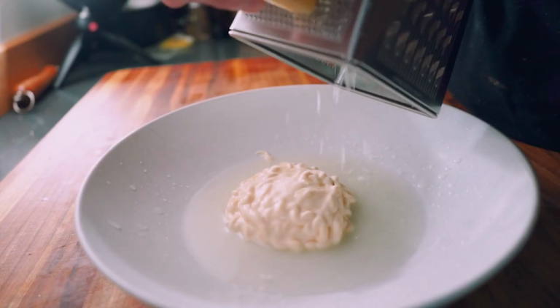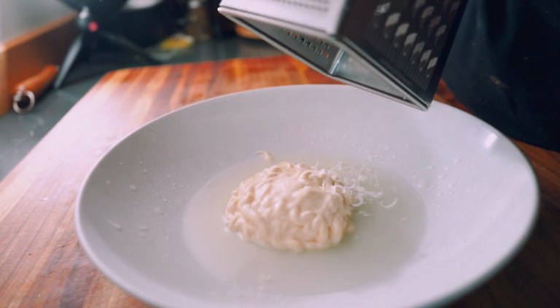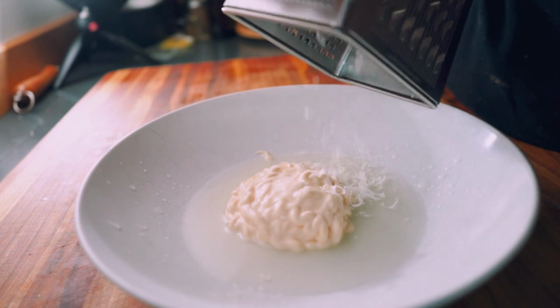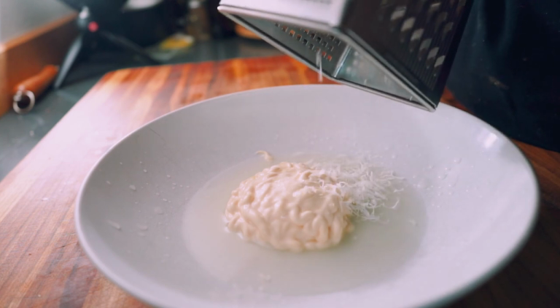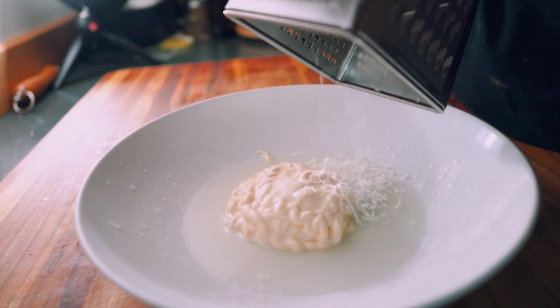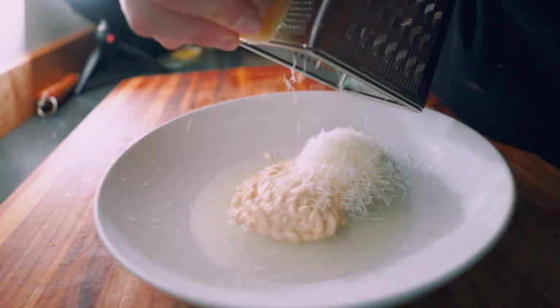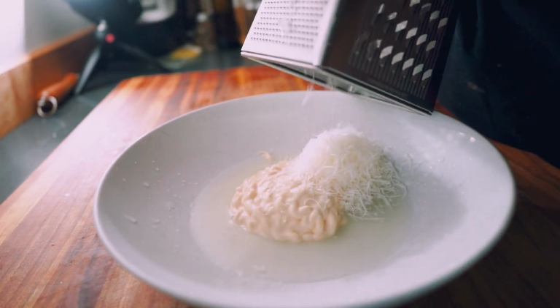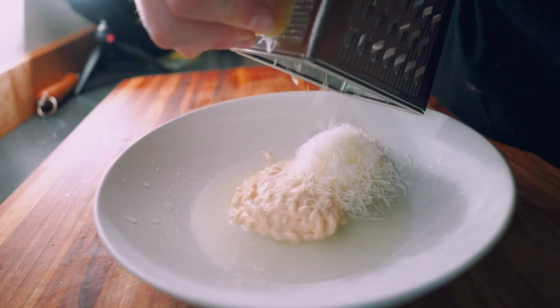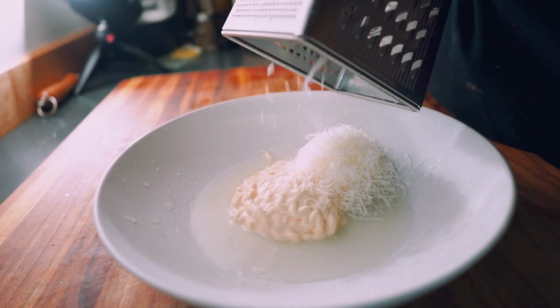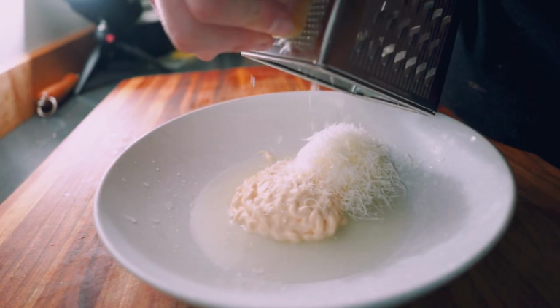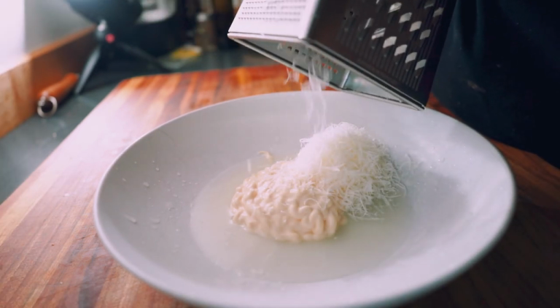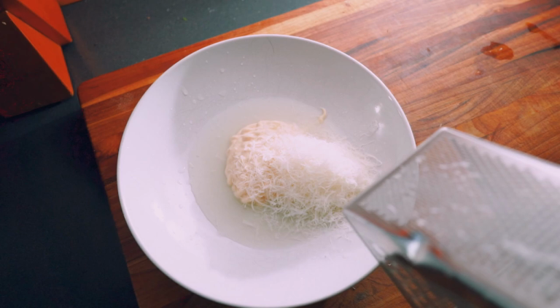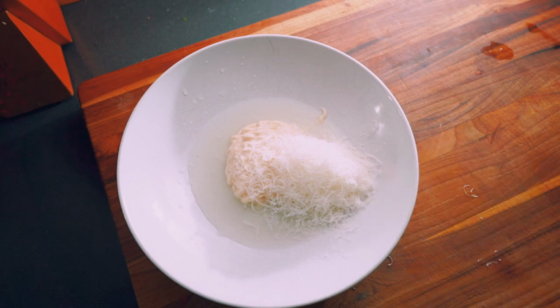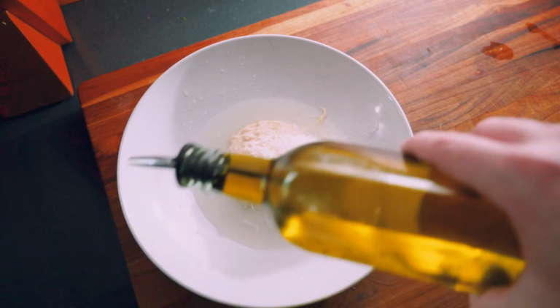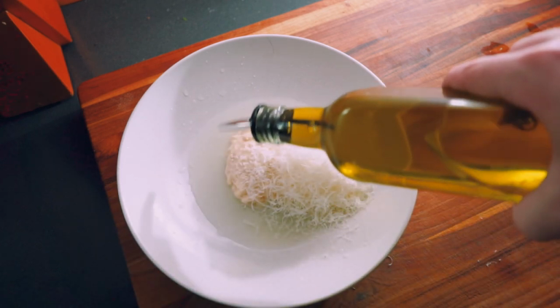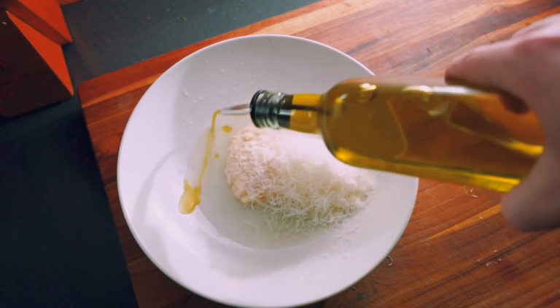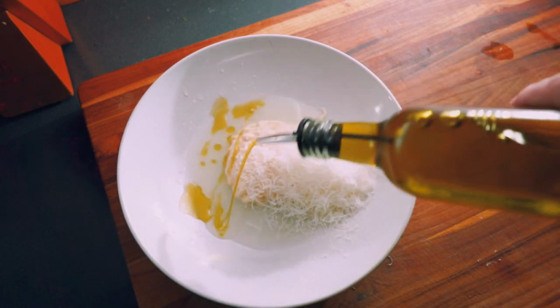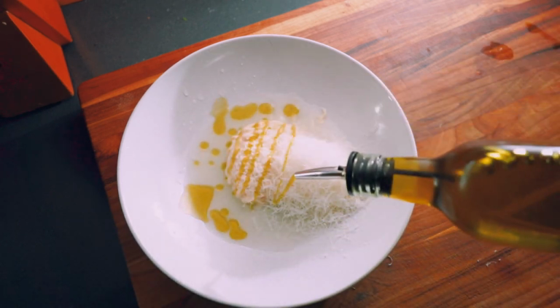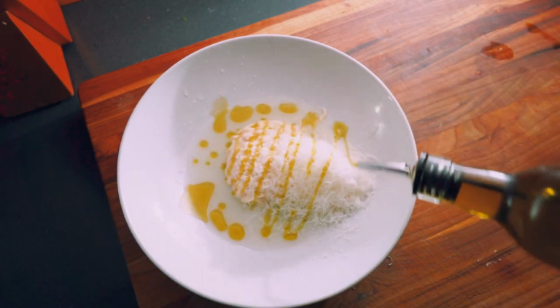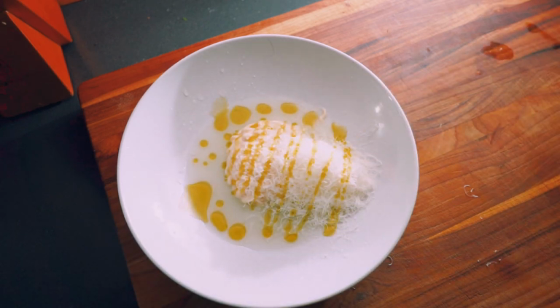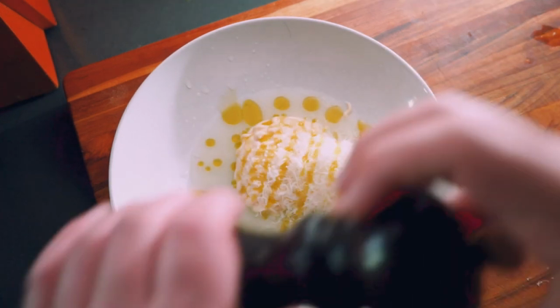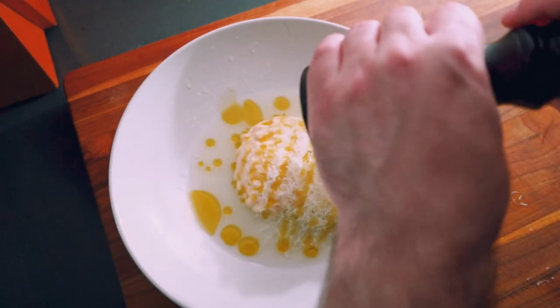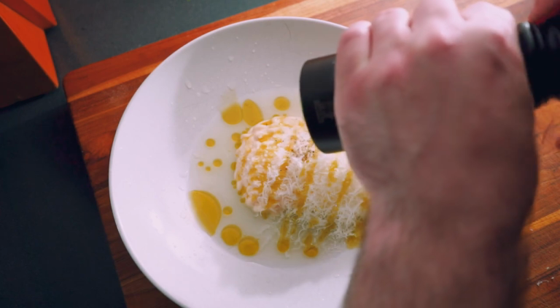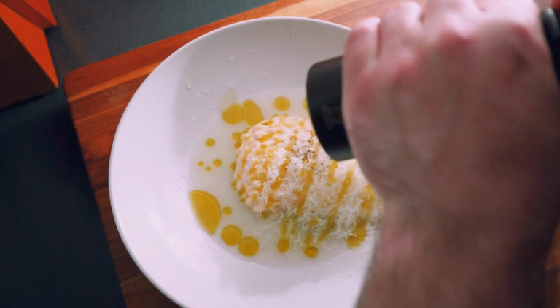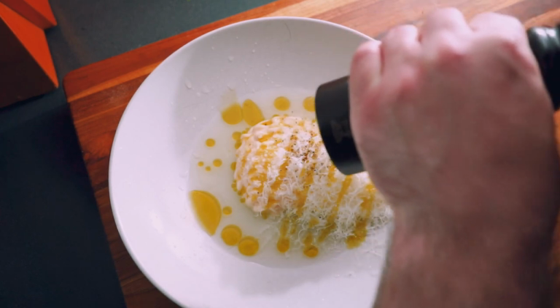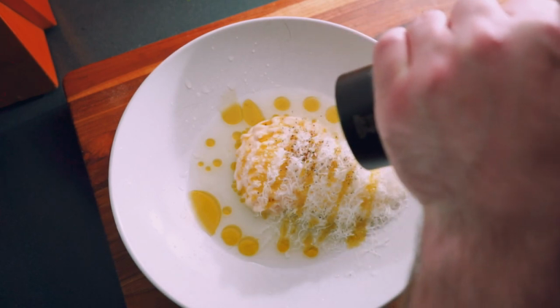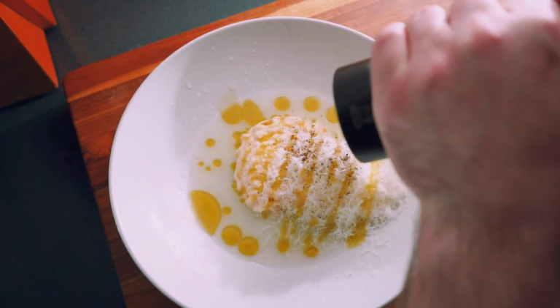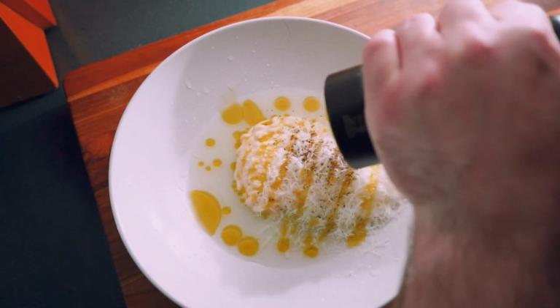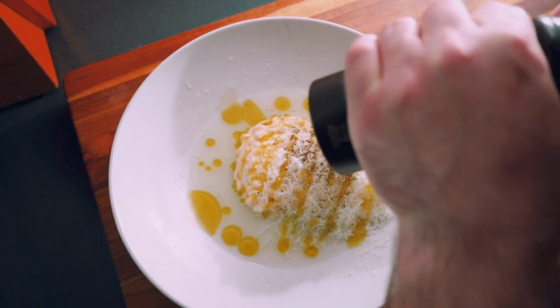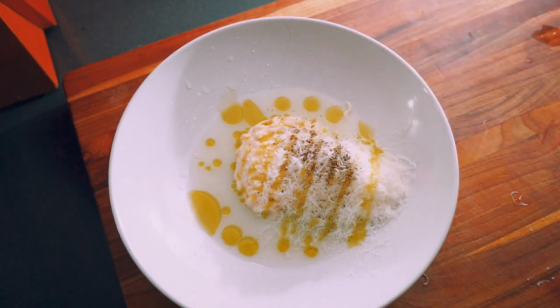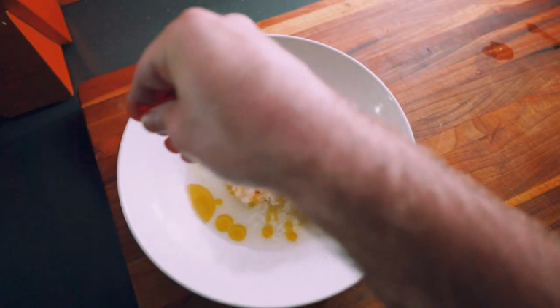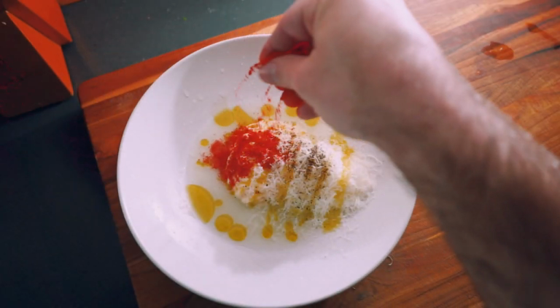Grate about half a cup of Parmesan cheese into the bowl. You can use a different type of cheese if you like, but something sharp and salty goes really well in this dressing. Drizzle a bit of olive oil and season with some cracked black pepper and a pinch of paprika.